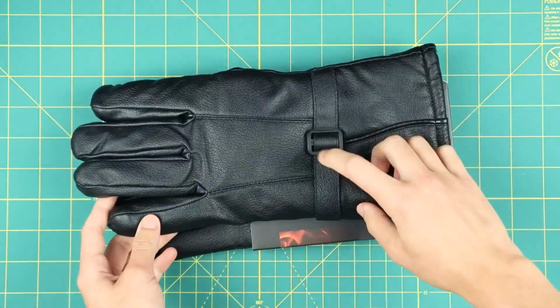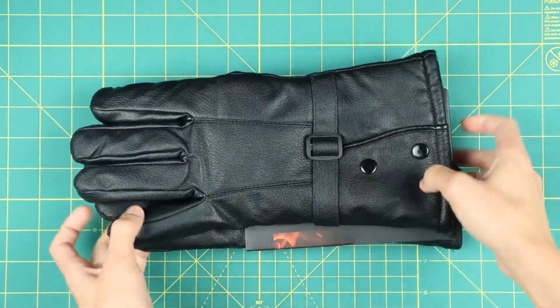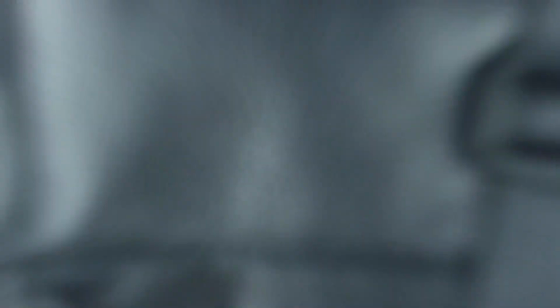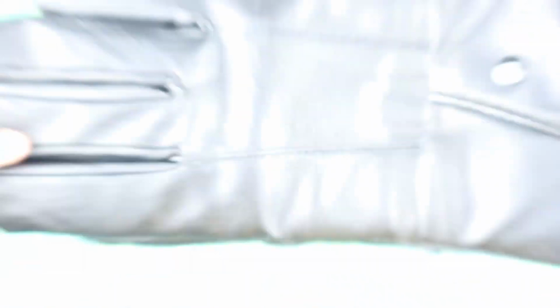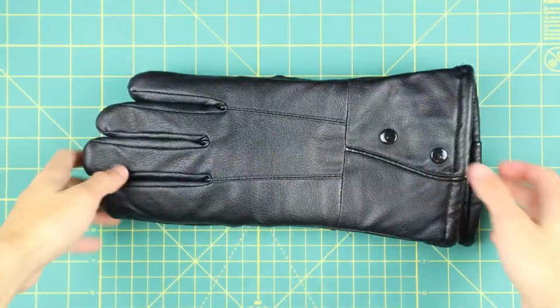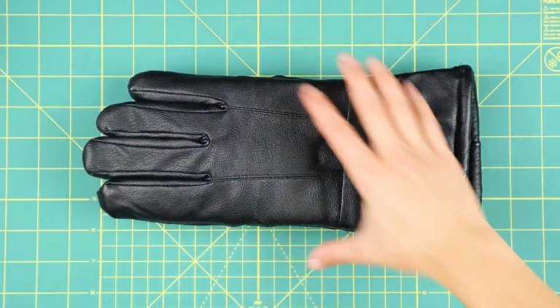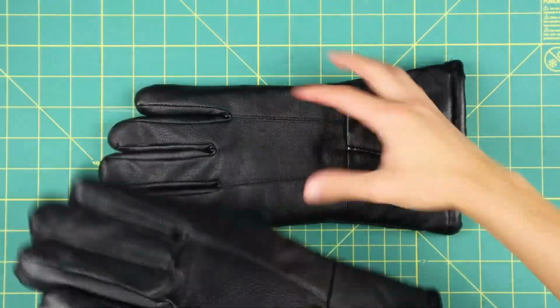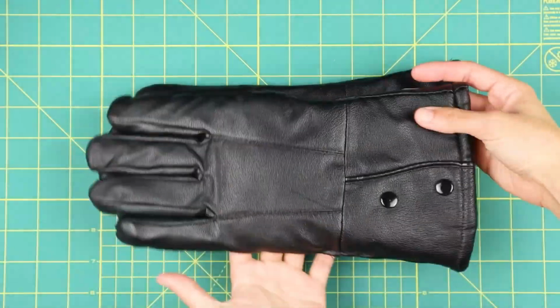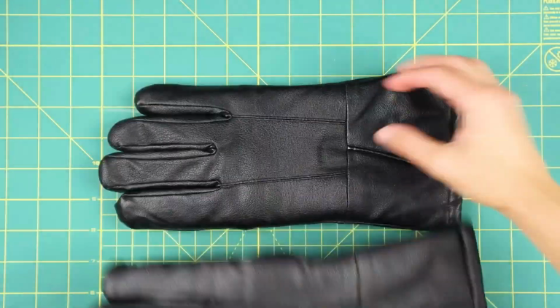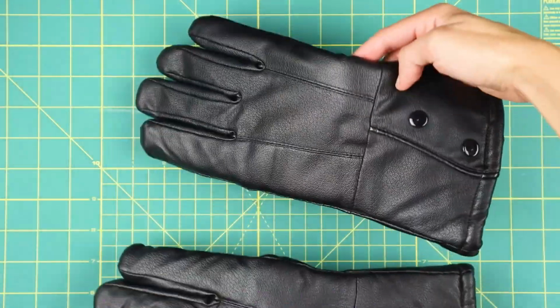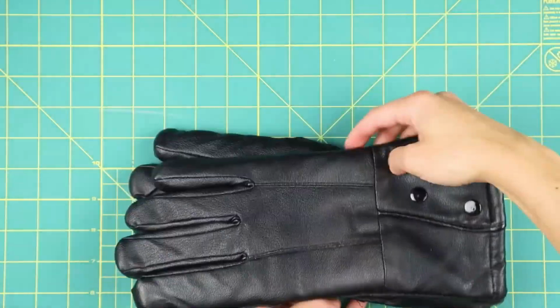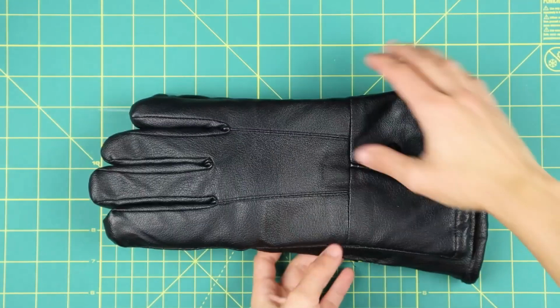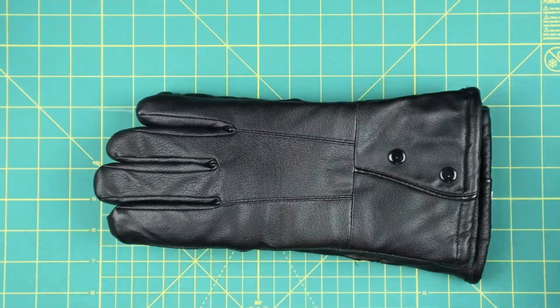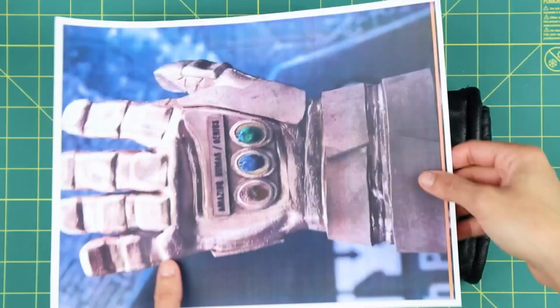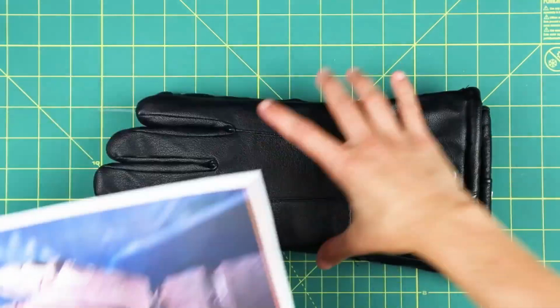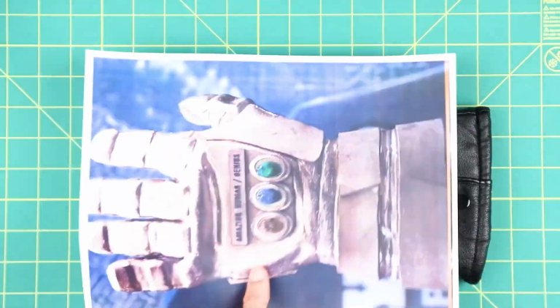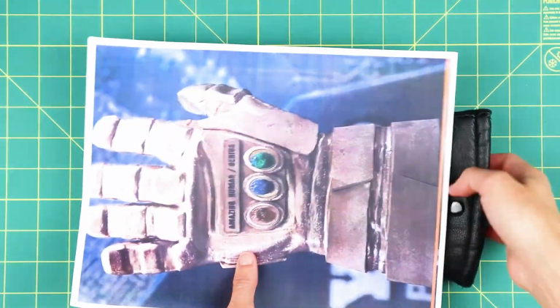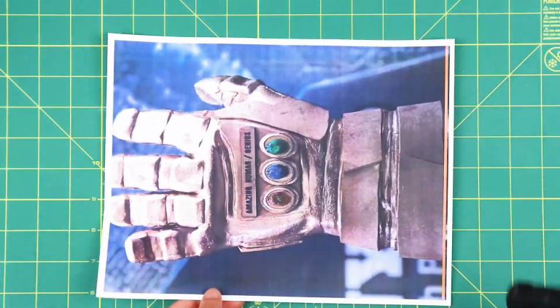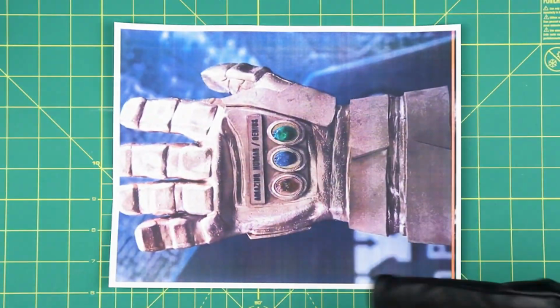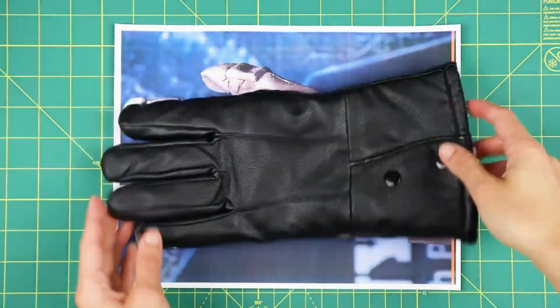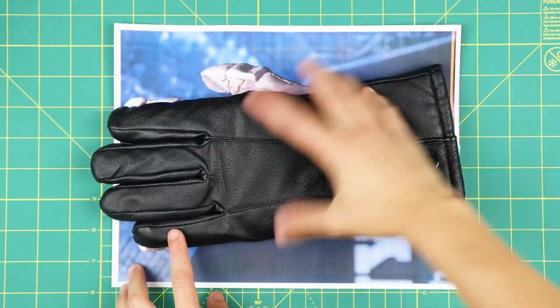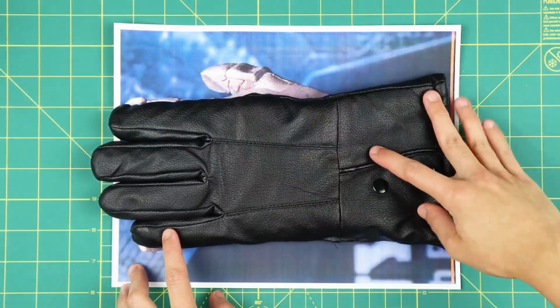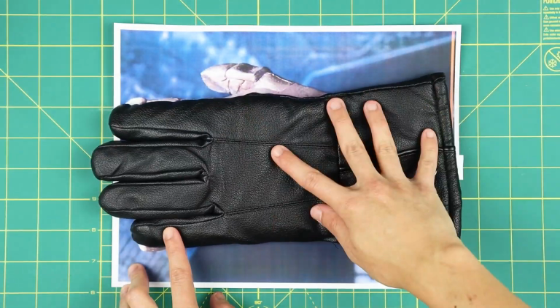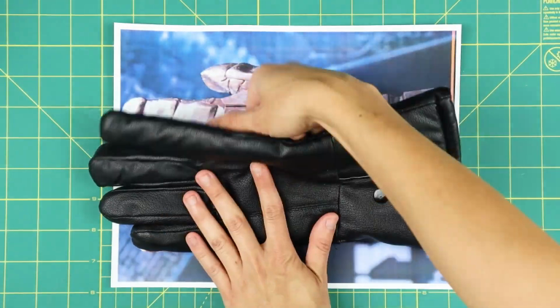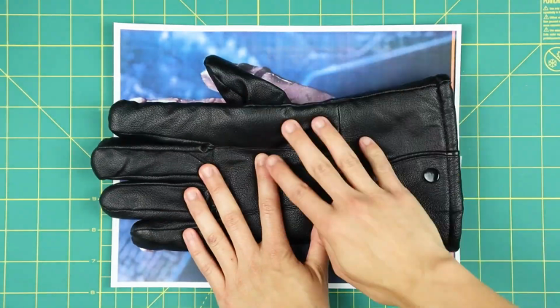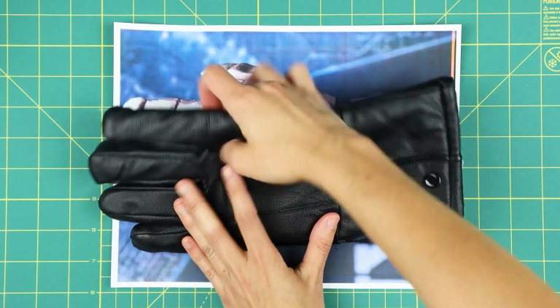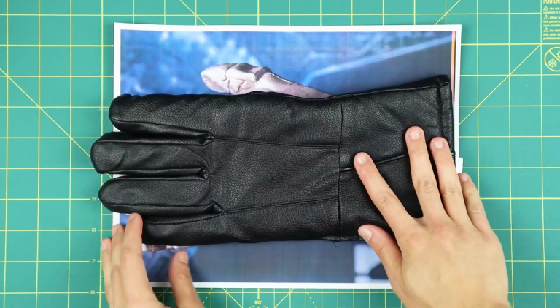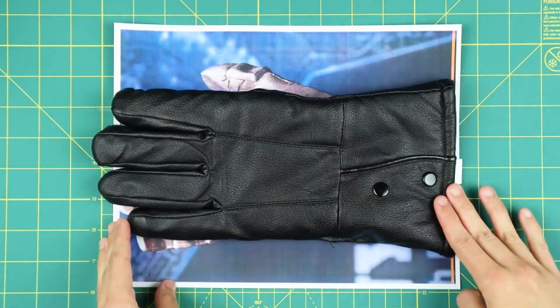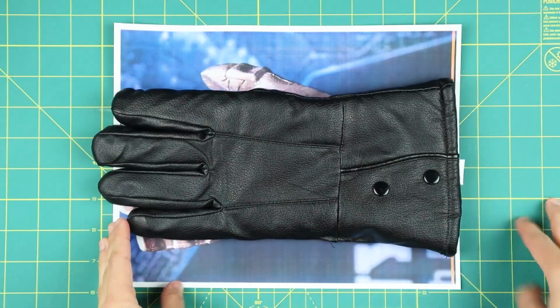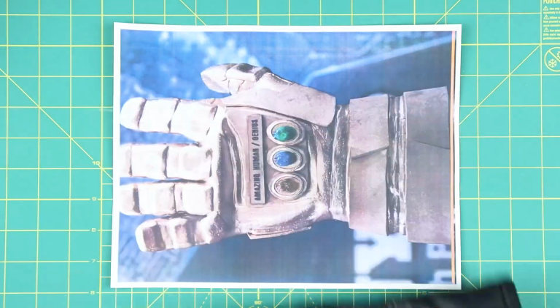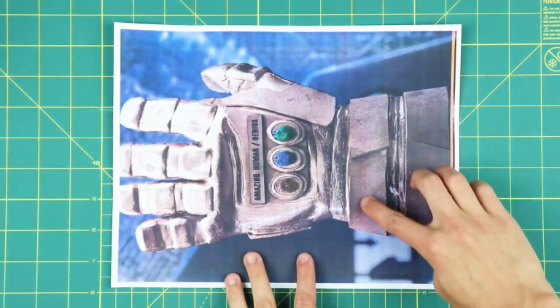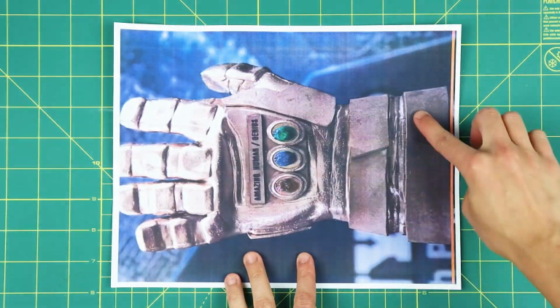Next, you'll need a template. Since I'm making my own custom Infinitude Gobbler from Brooklyn Nine-Nine, I took a screenshot and resized it to my own glove. You can do the same with a screenshot of Thanos' Infinity Gauntlet too.